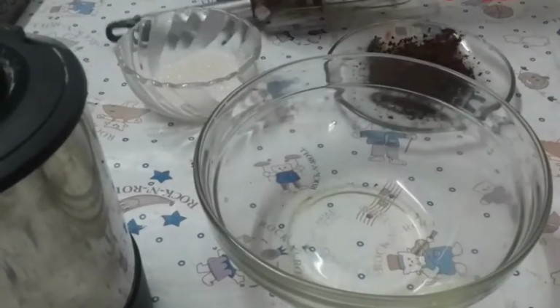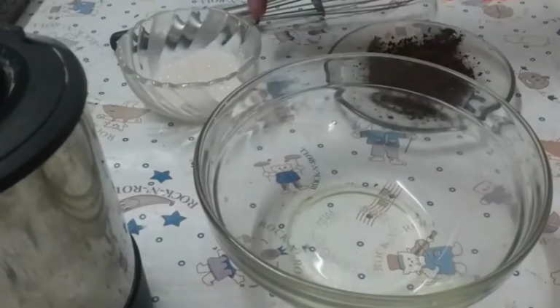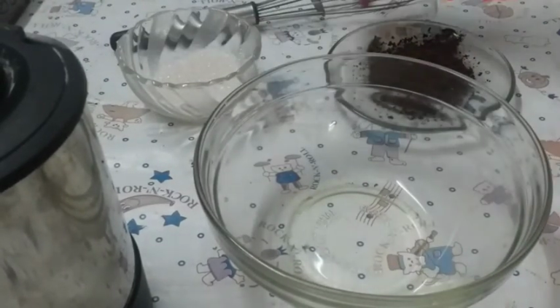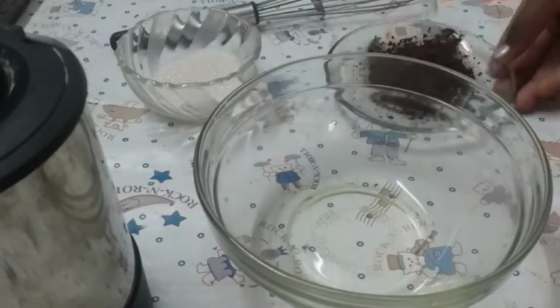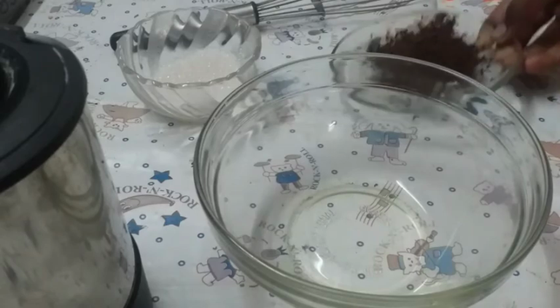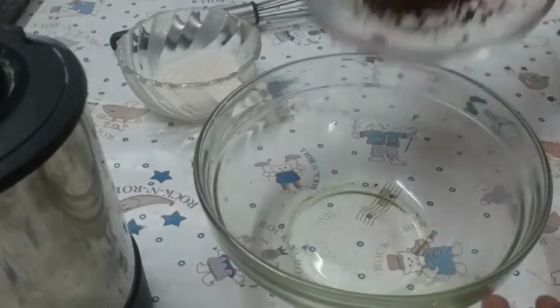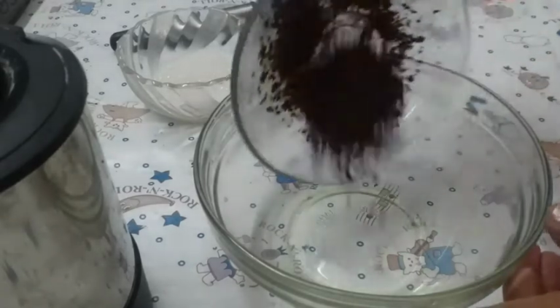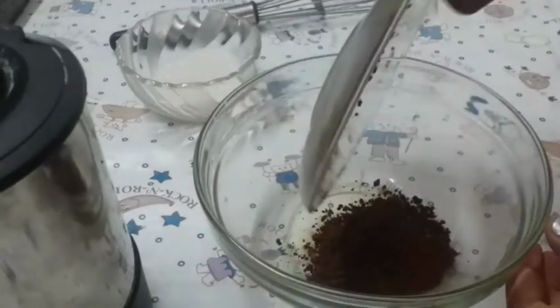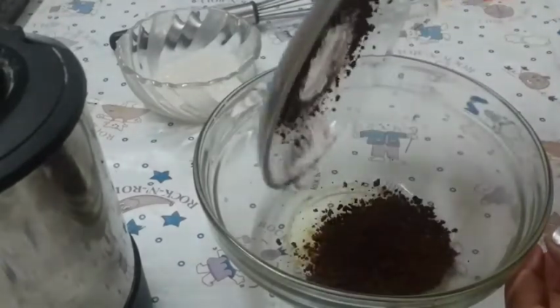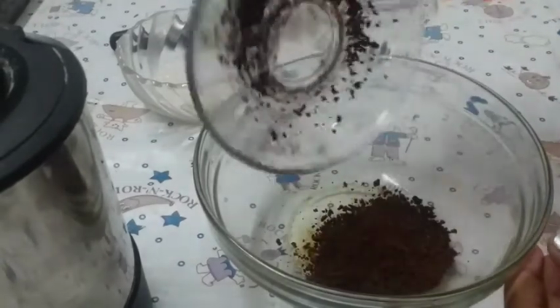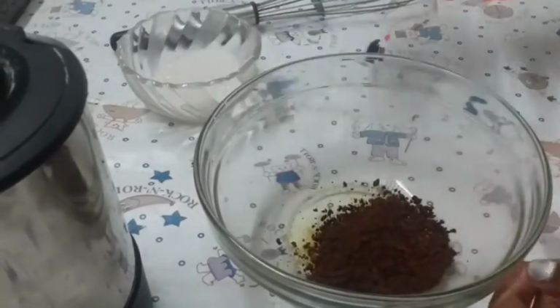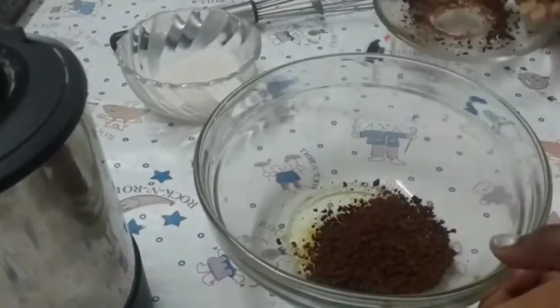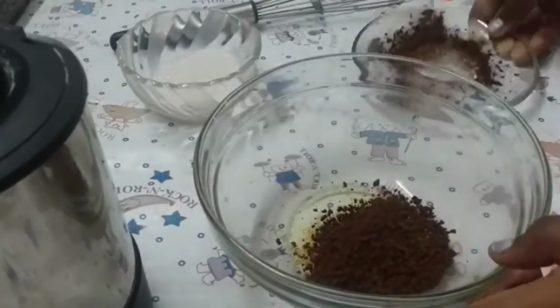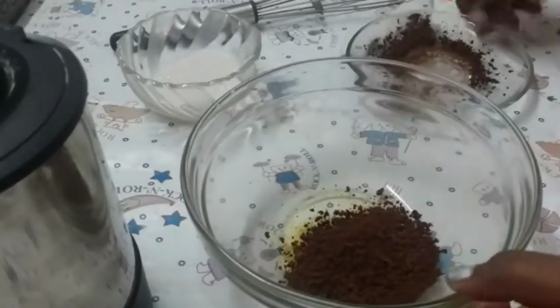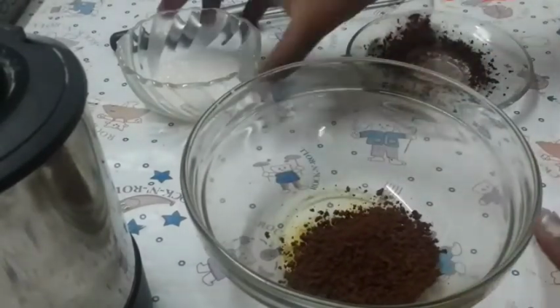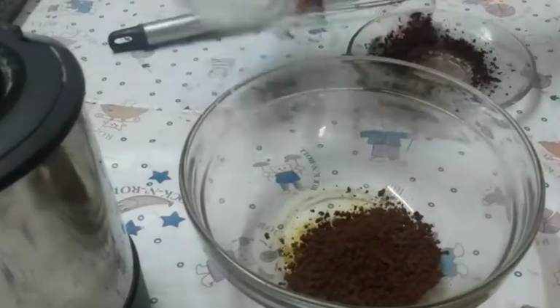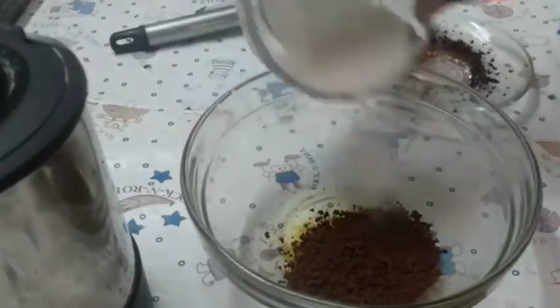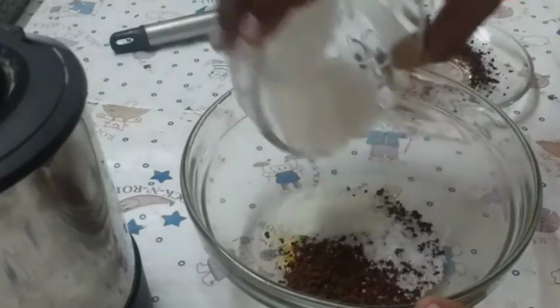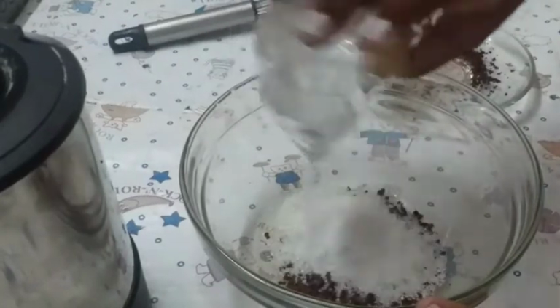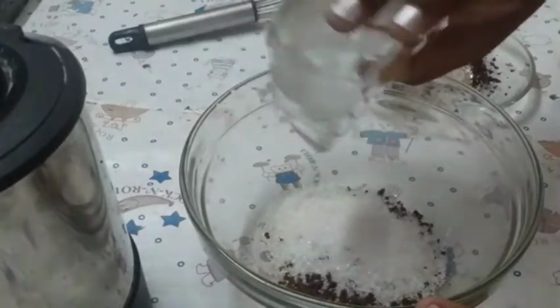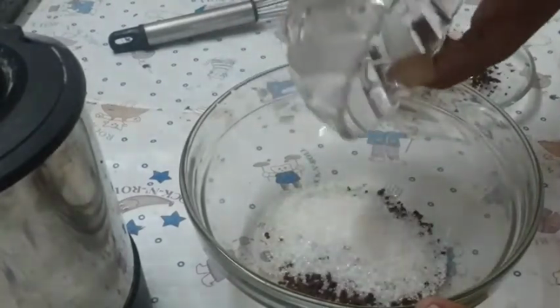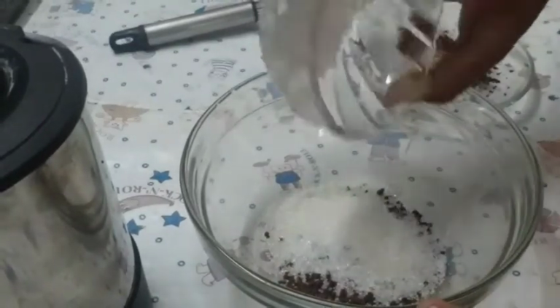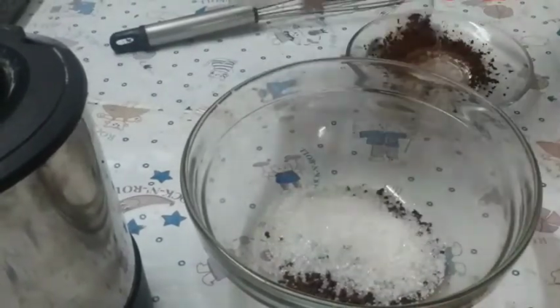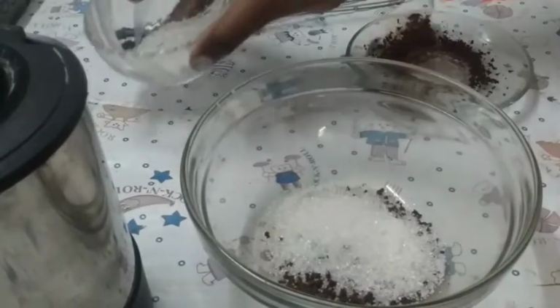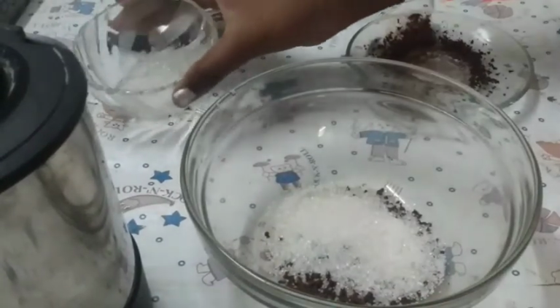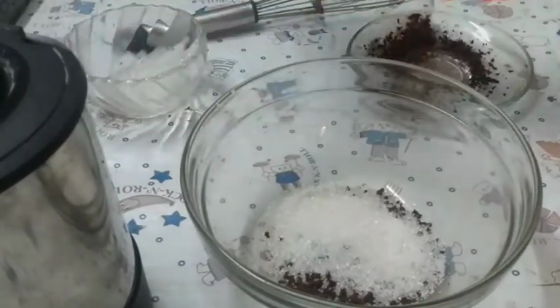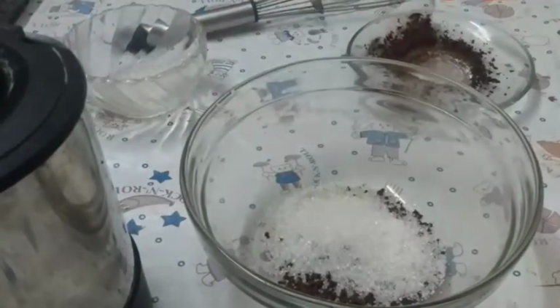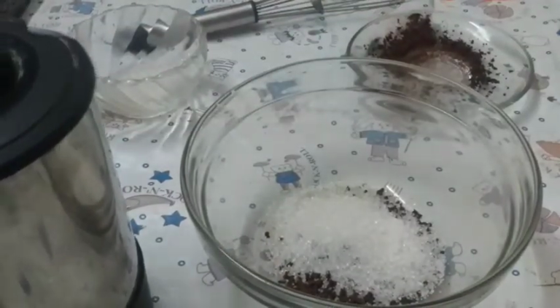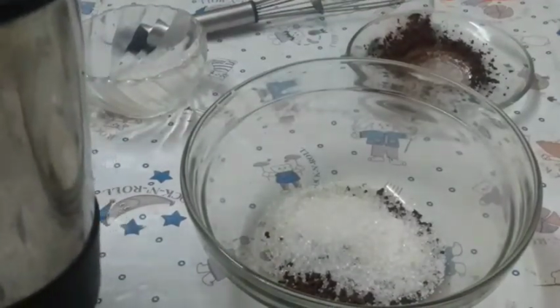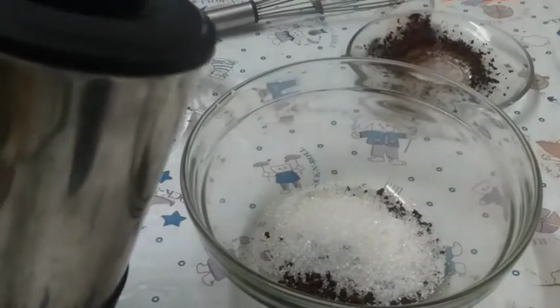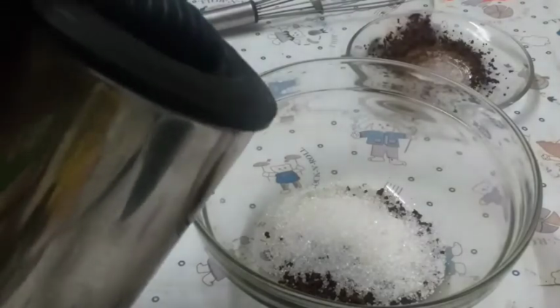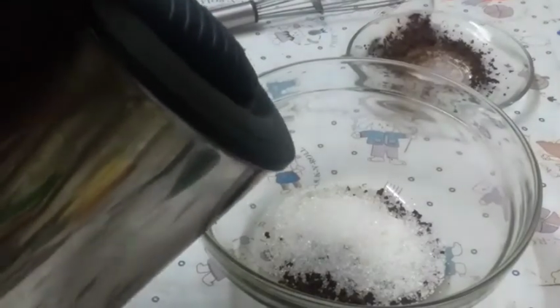First, I am going to add the coffee powder. After adding the coffee powder, I am going to add sugar, same quantity. Now I am going to add a little bit of hot water.